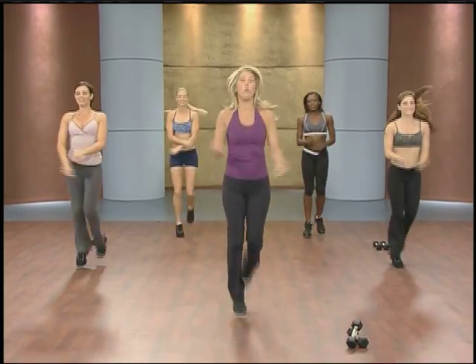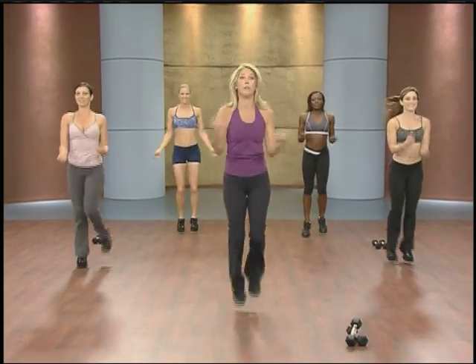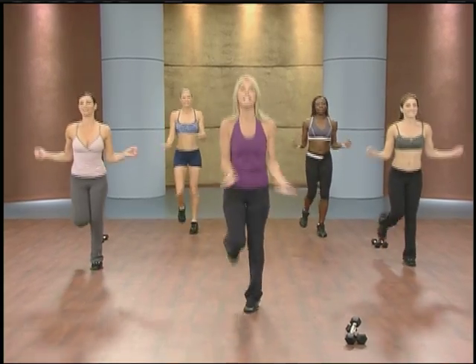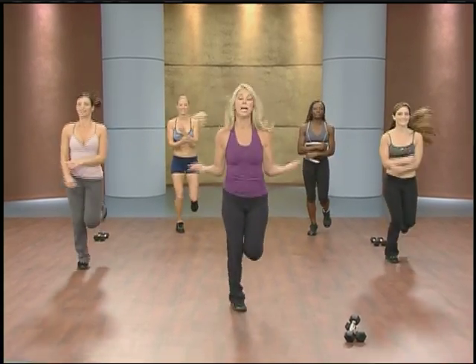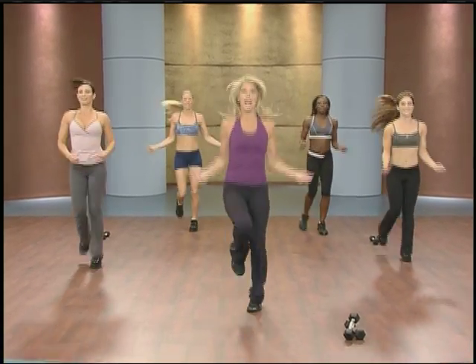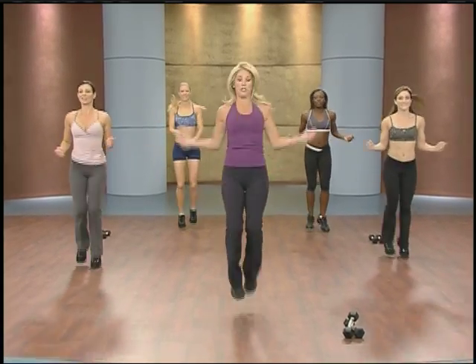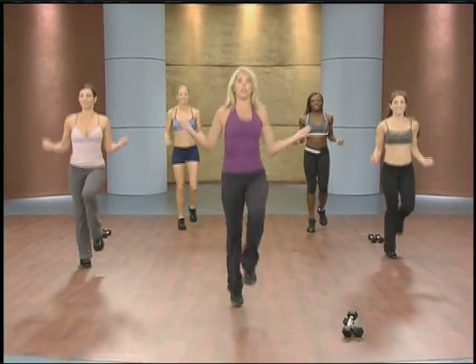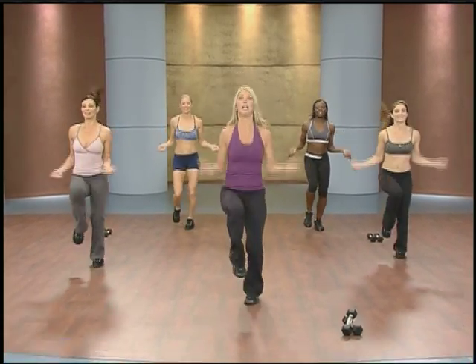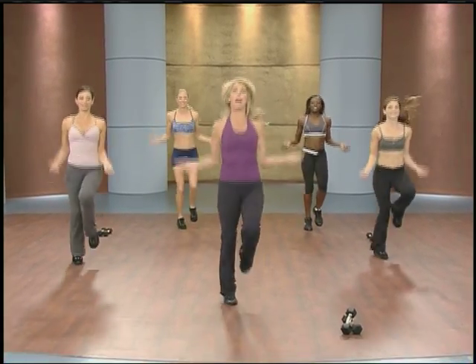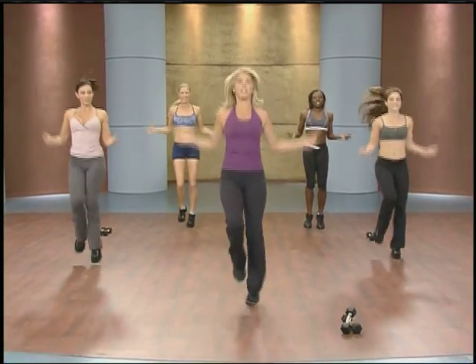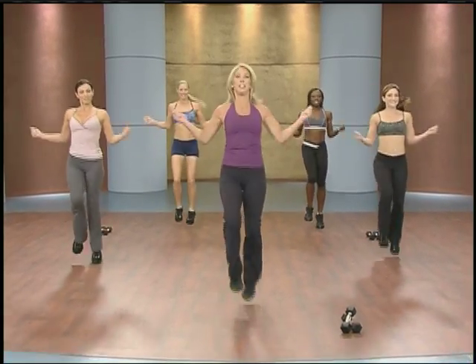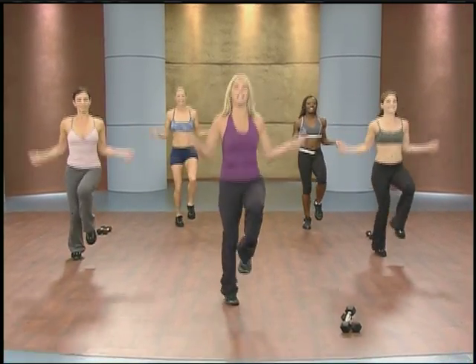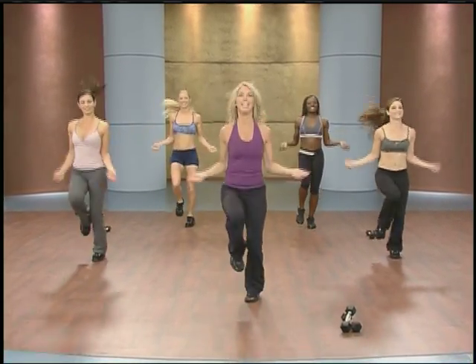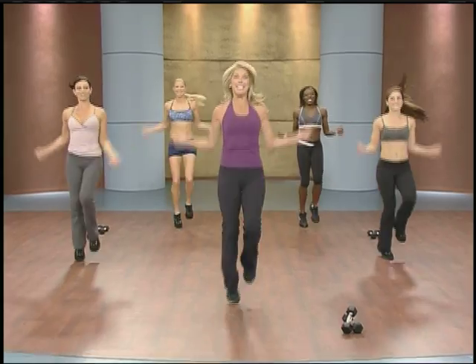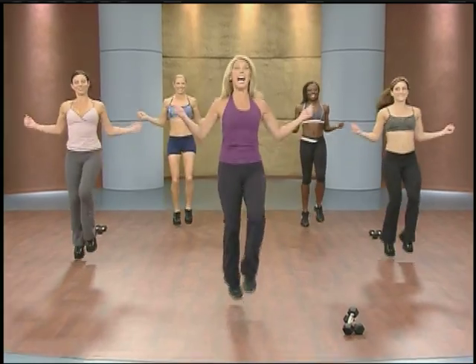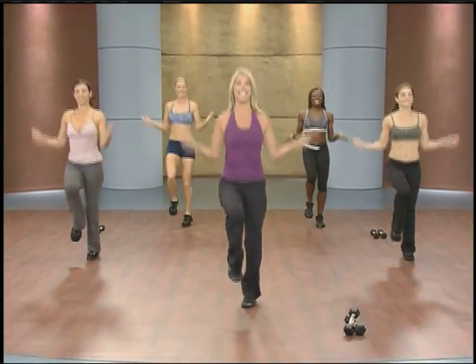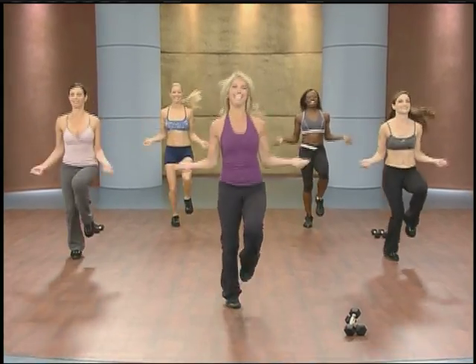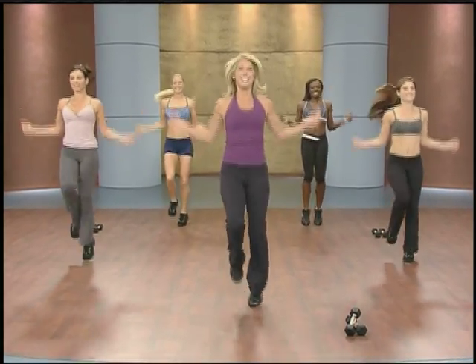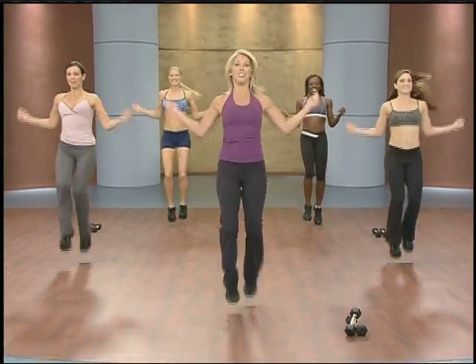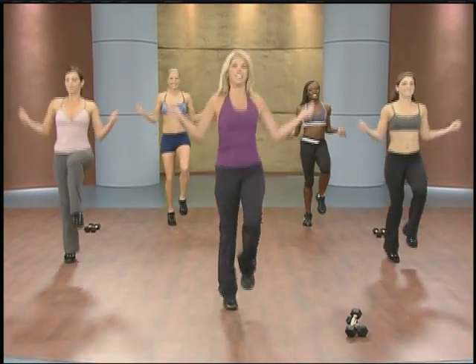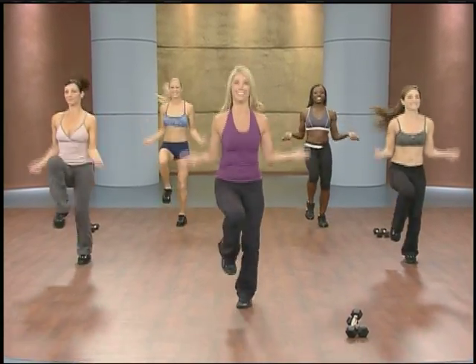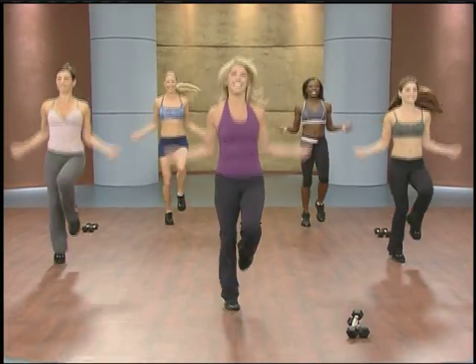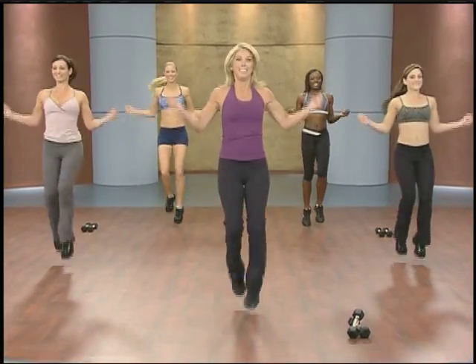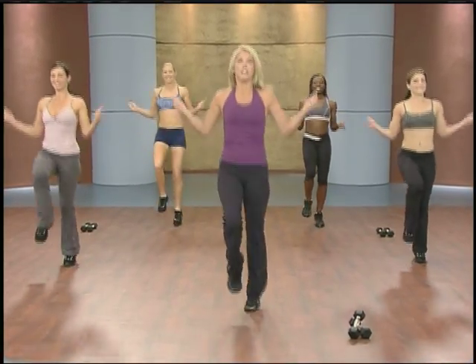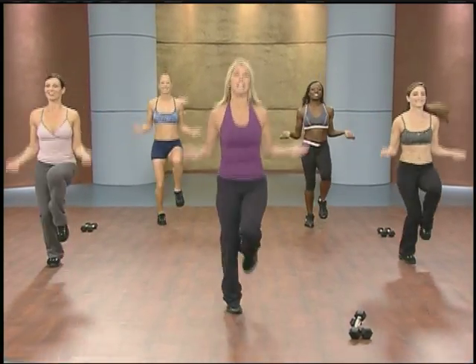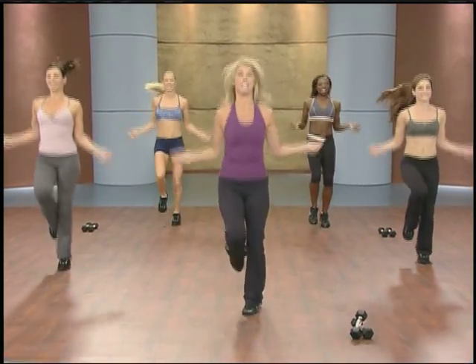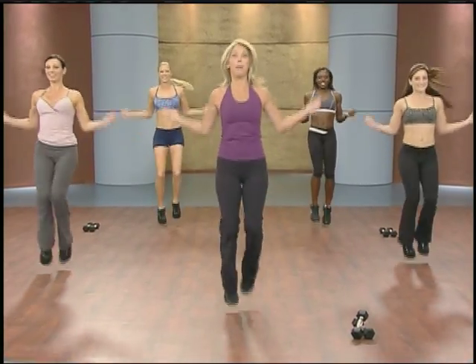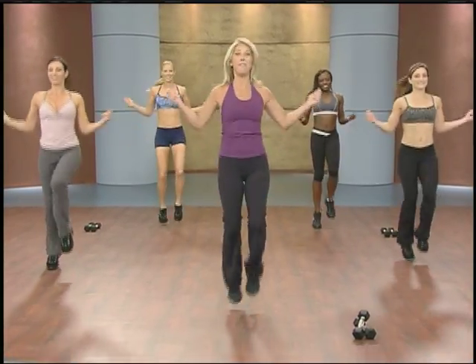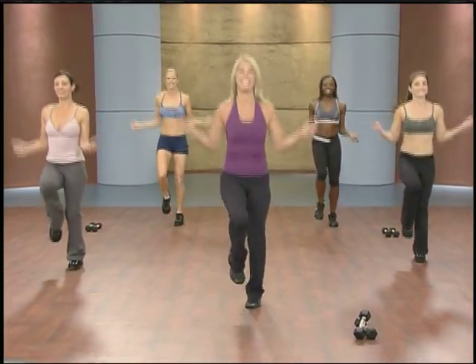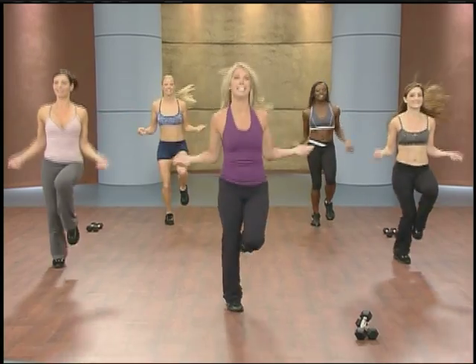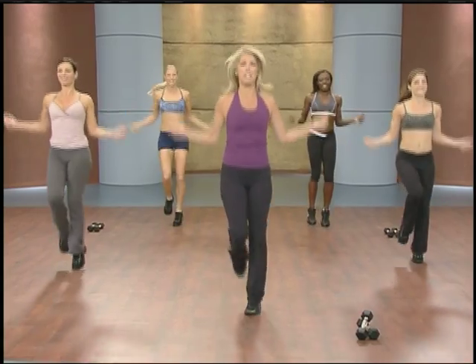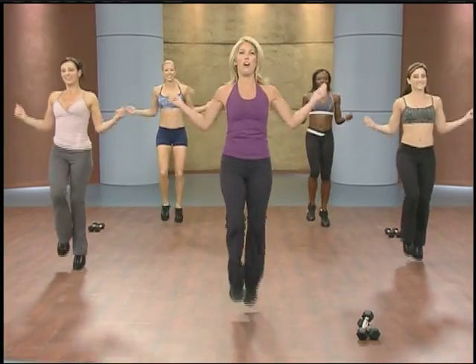Now hold it right here and circle — backwards. Knees high. Circle, circle. It's all about getting fit. Feet strong.